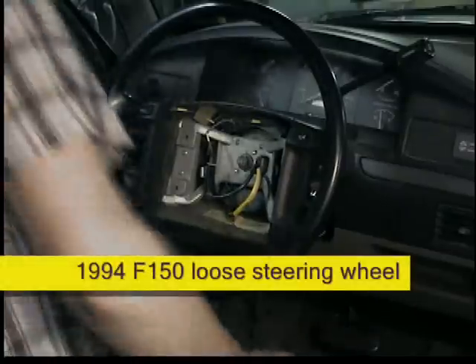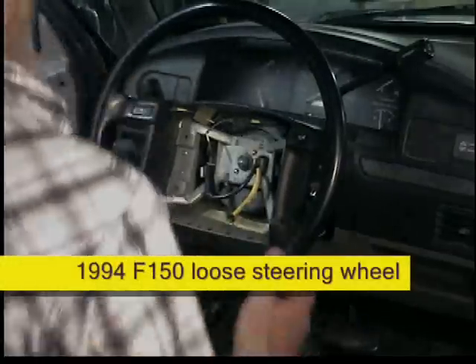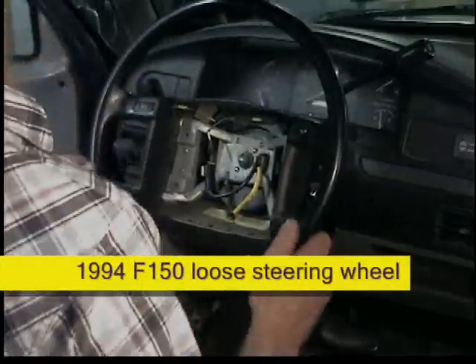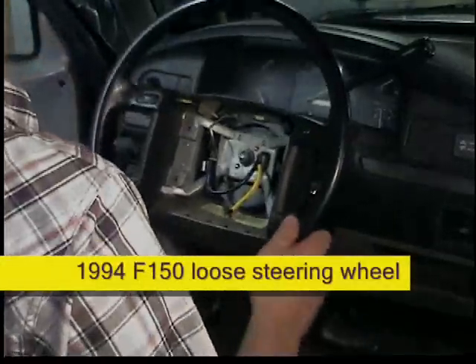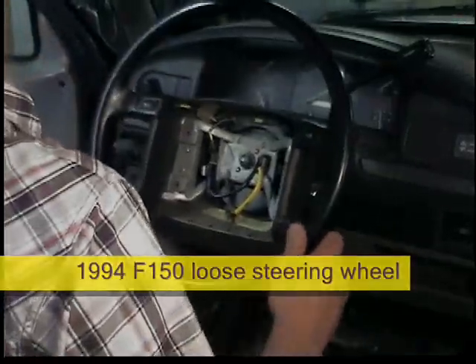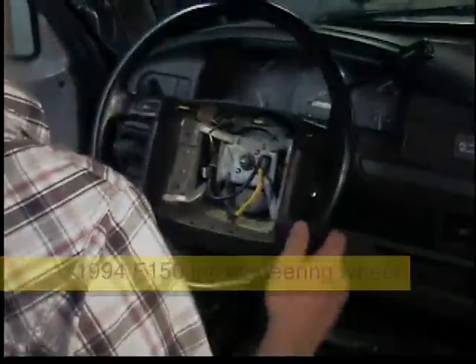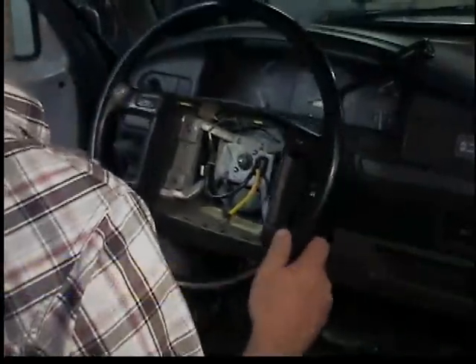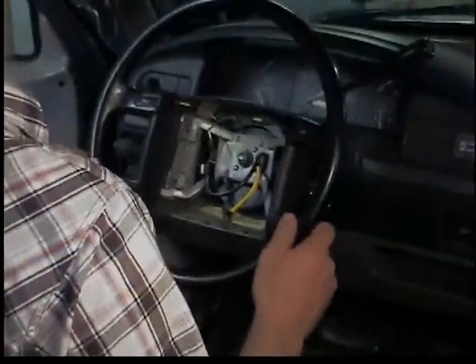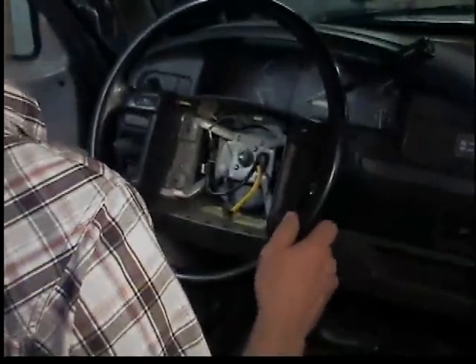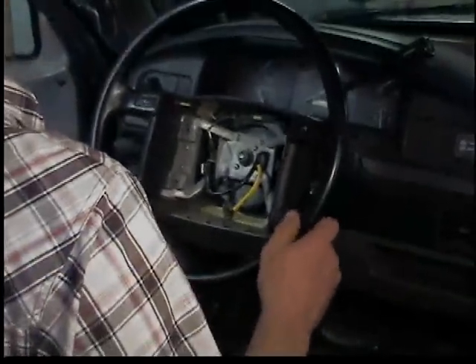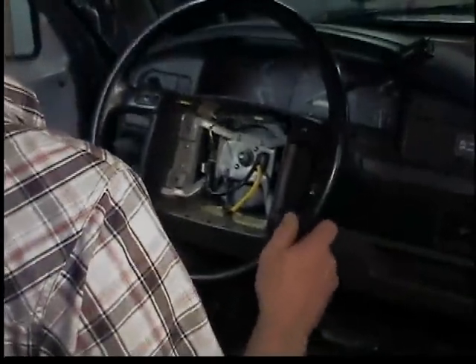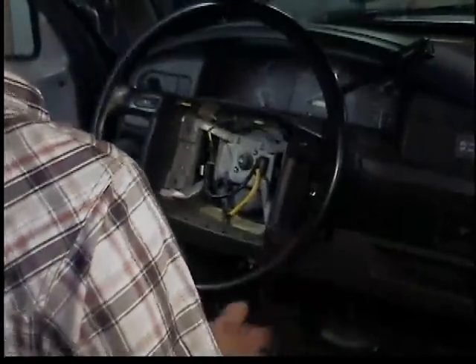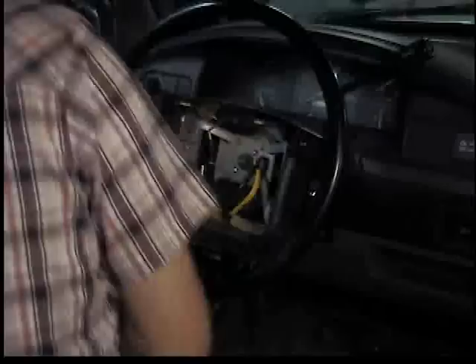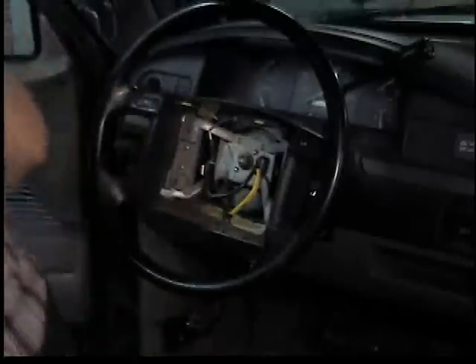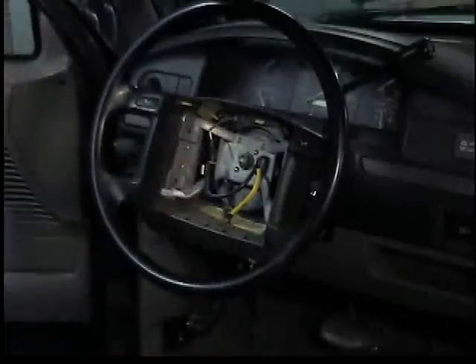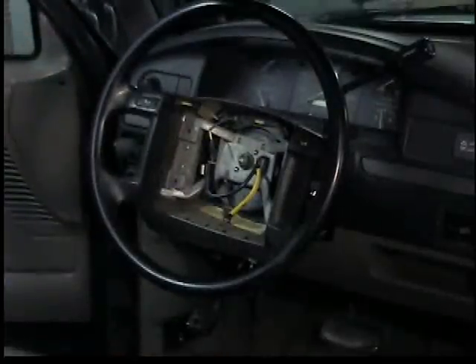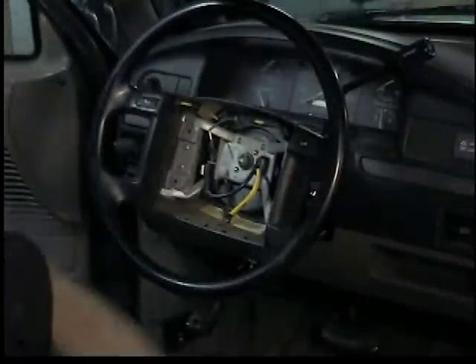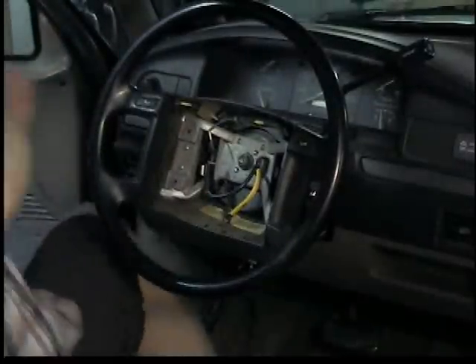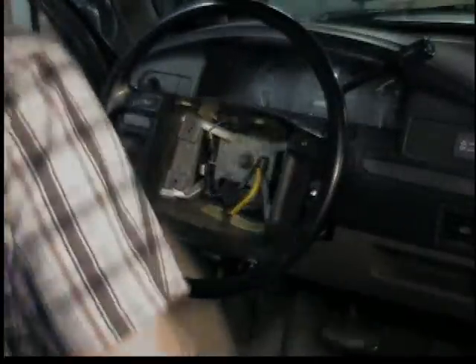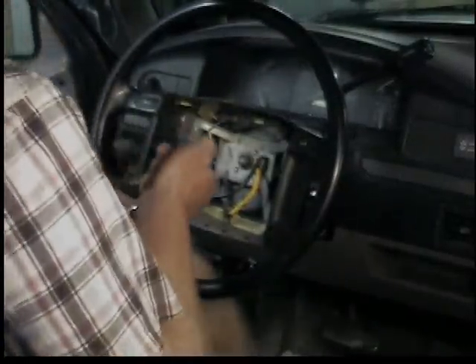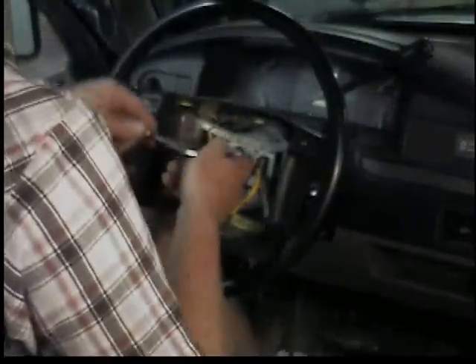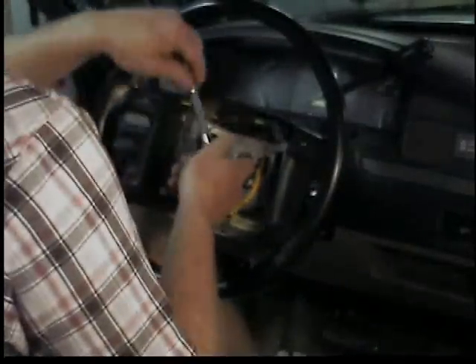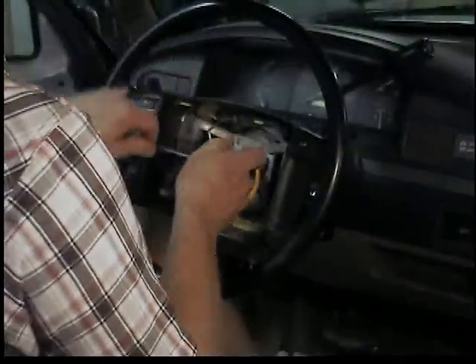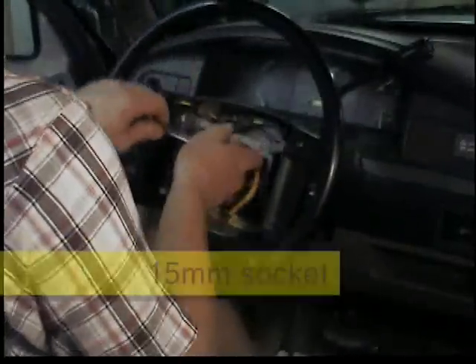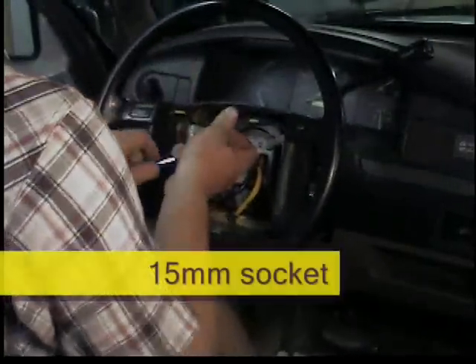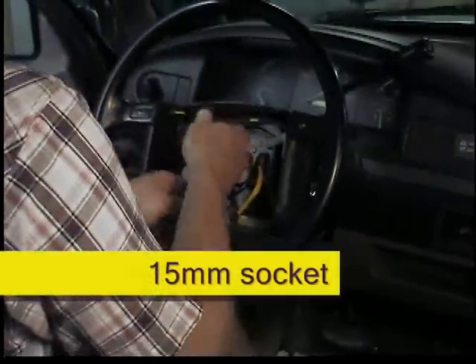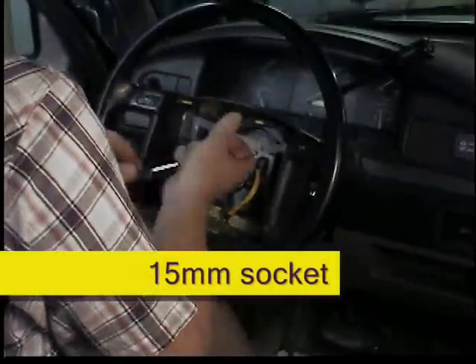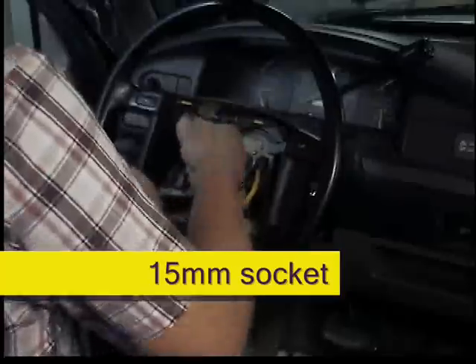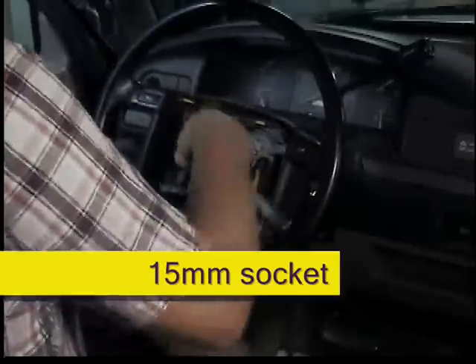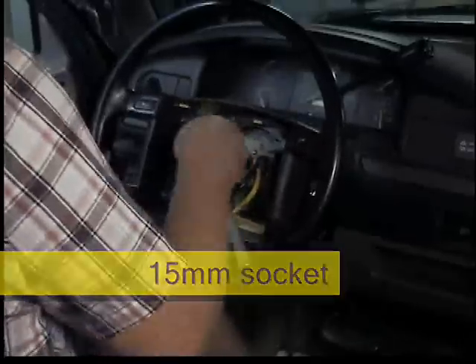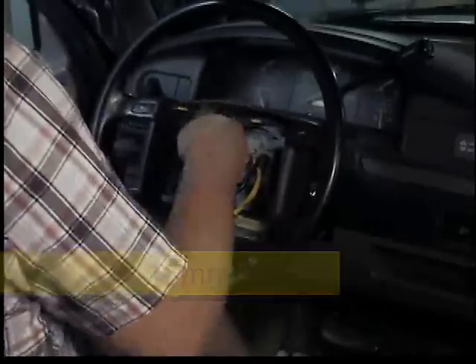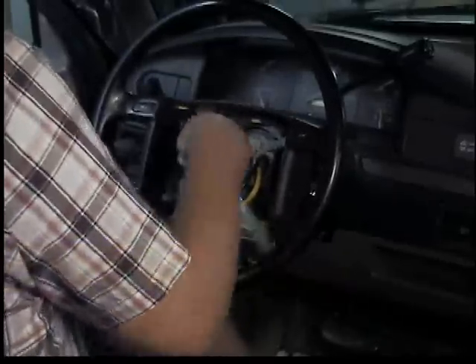Nephew Mikey bought this $800 Ford truck and the steering wheel wobbles like crazy, and it's not even a tilt wheel, so I'm going to pull it off. I kind of suspect a bad bearing — see if we can't replace it and fix it.